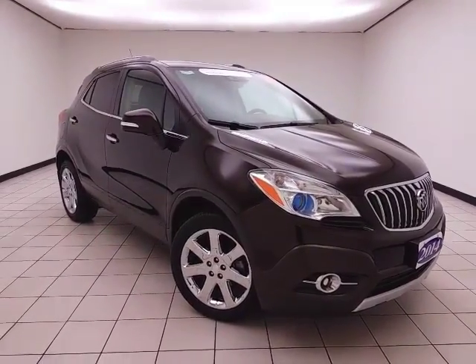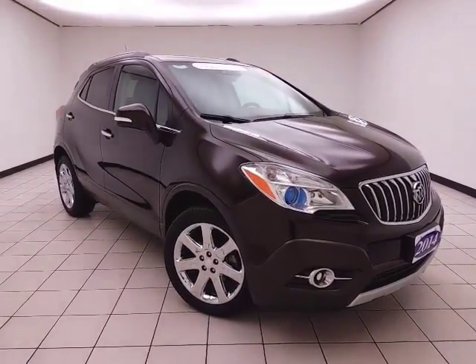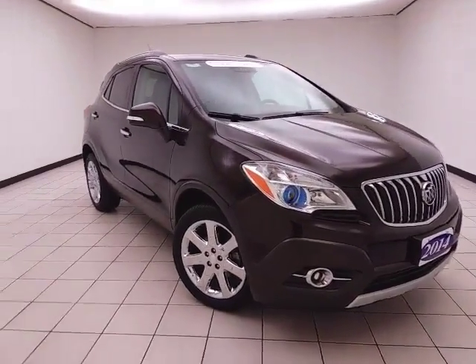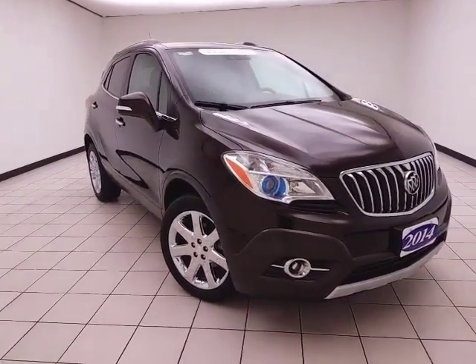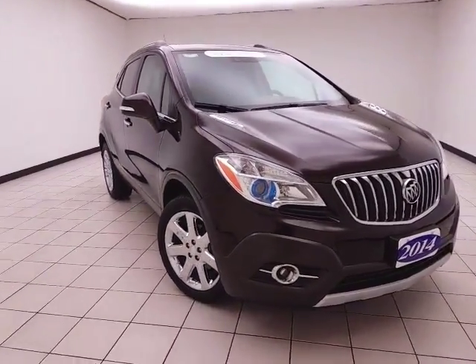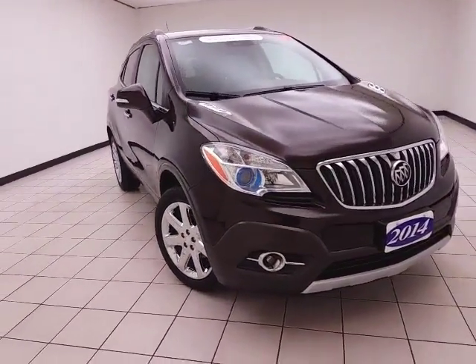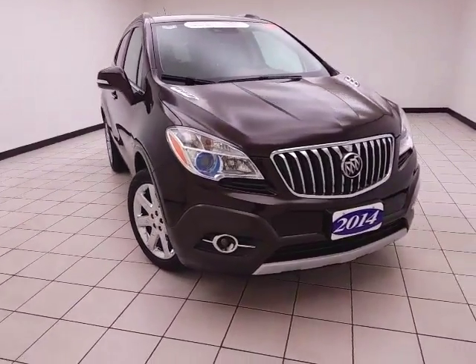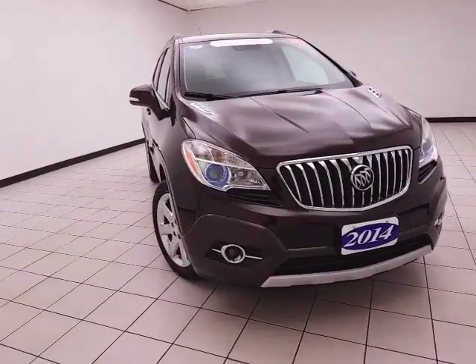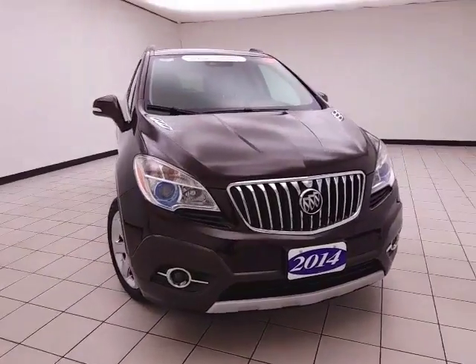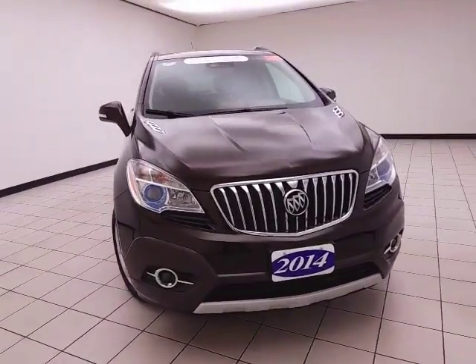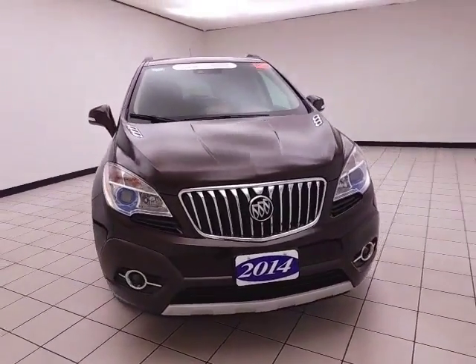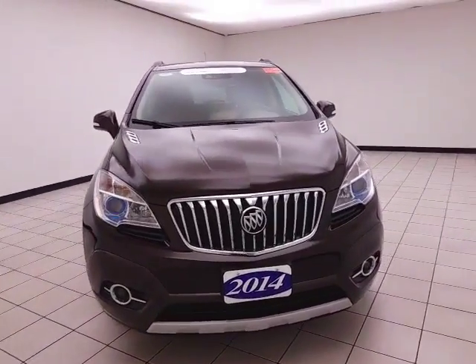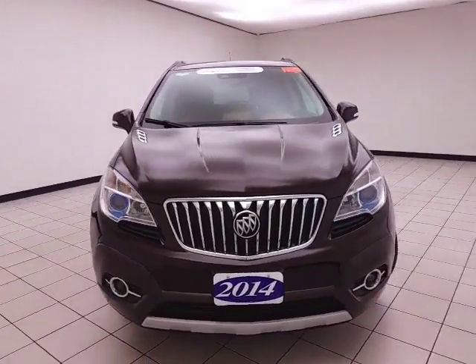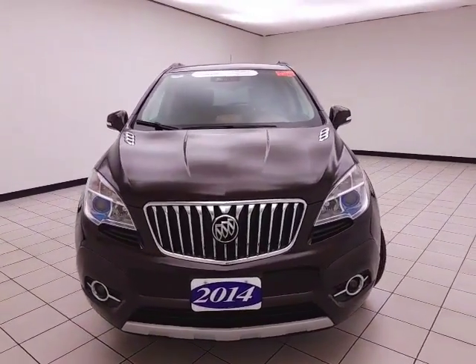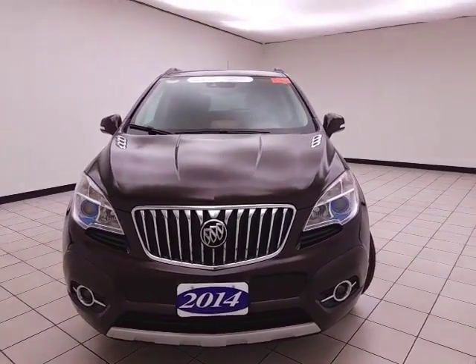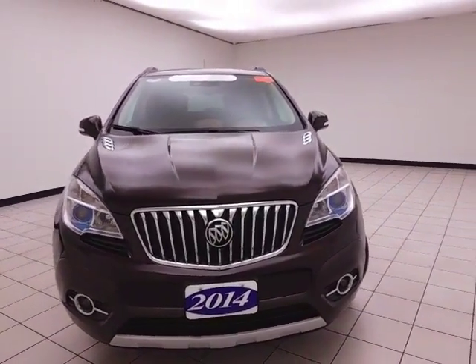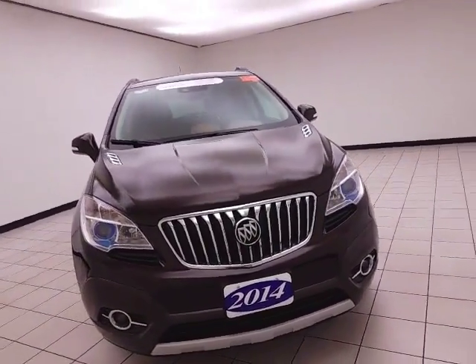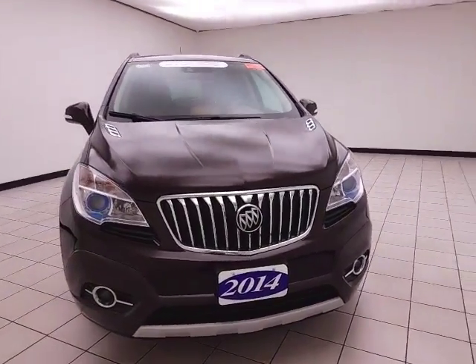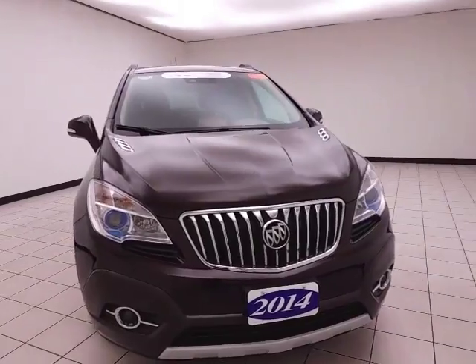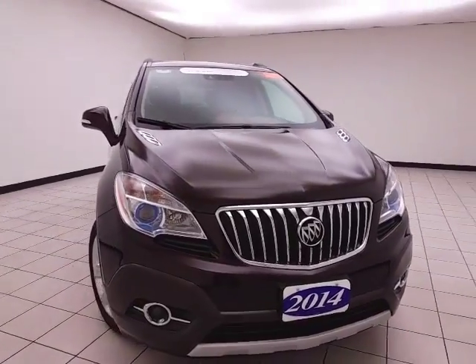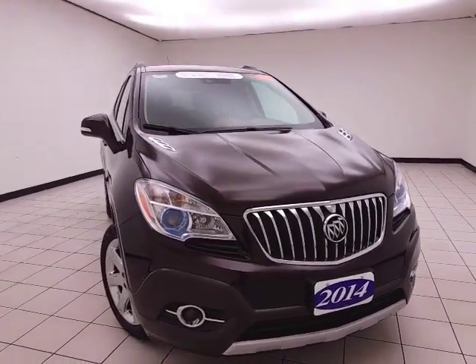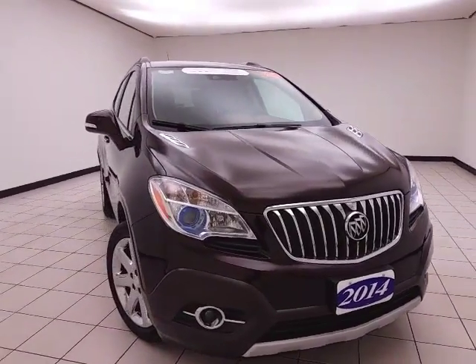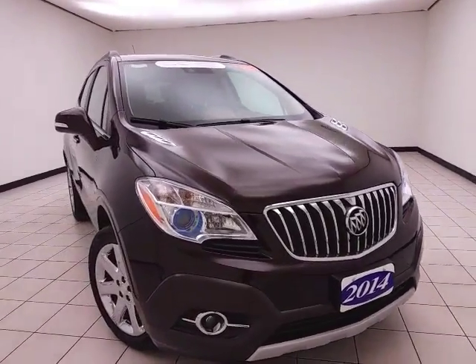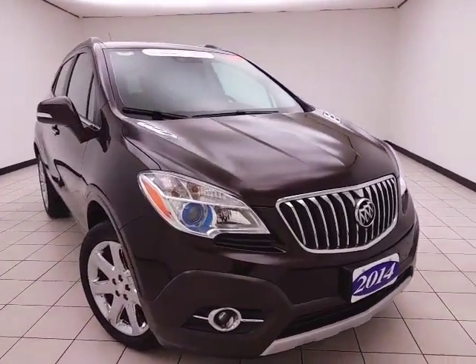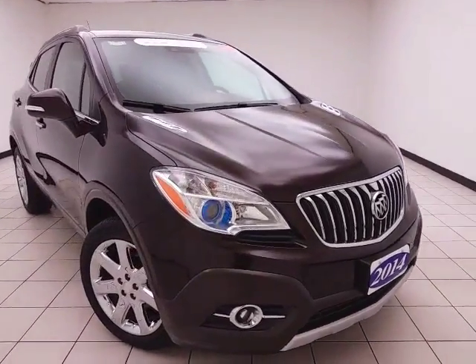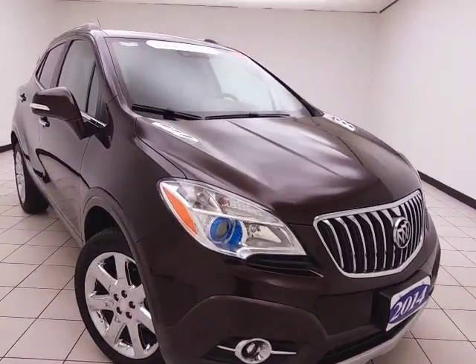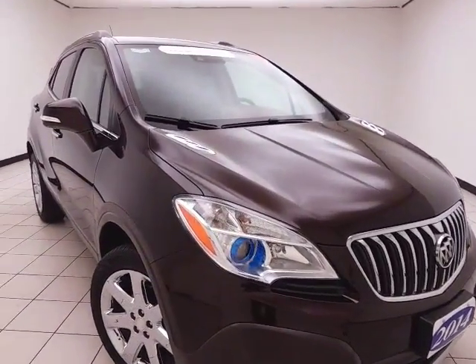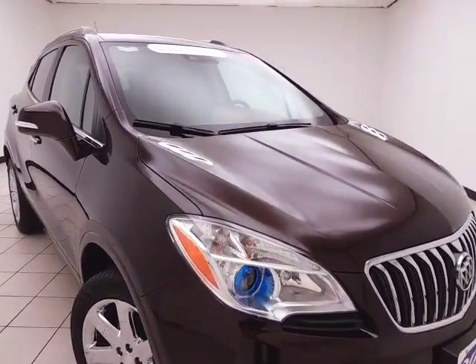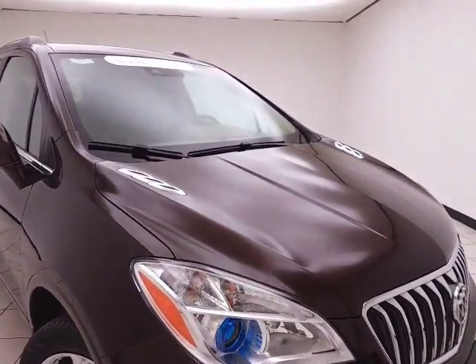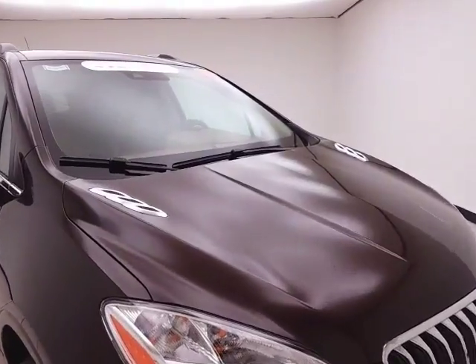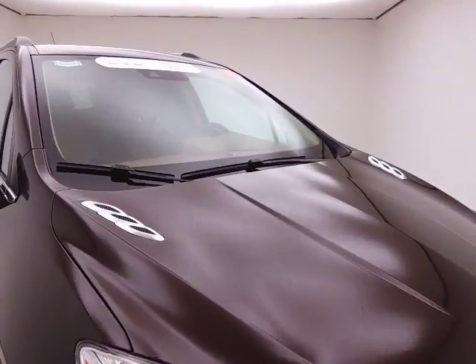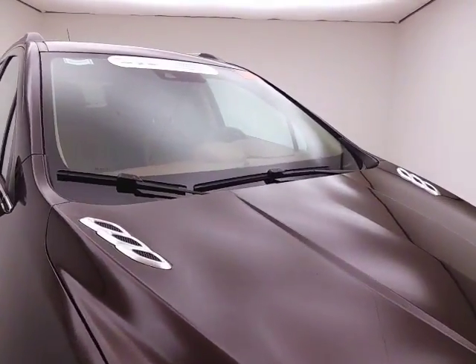Welcome to Cheboygan Chevrolet Chrysler Center. Today's special is a GM certified 2014 Buick Encore Premium all-wheel drive, stock number Z6367XX. 23,000 miles on this one owner with a clean AutoCheck history report.